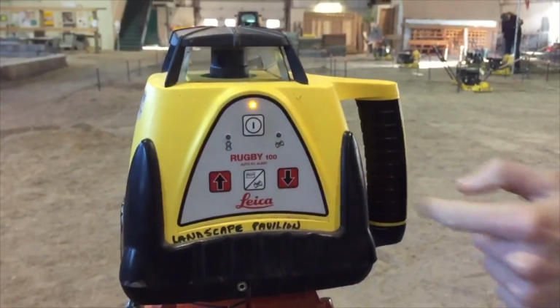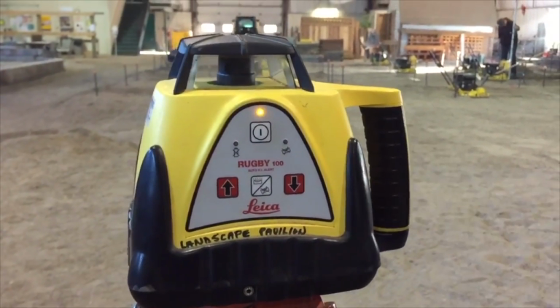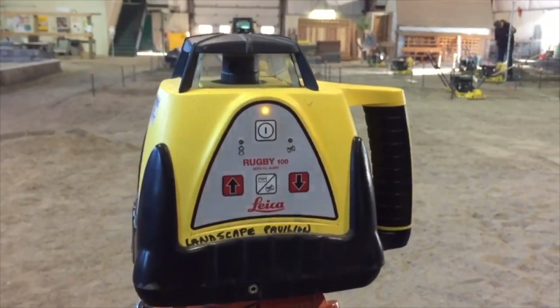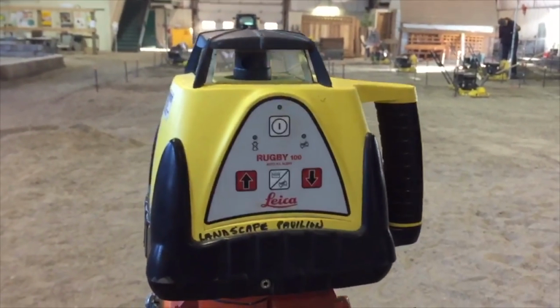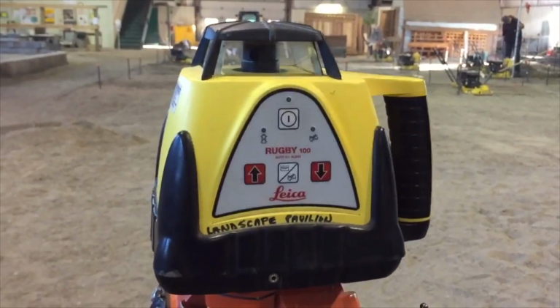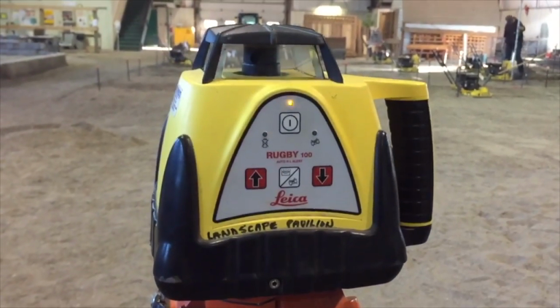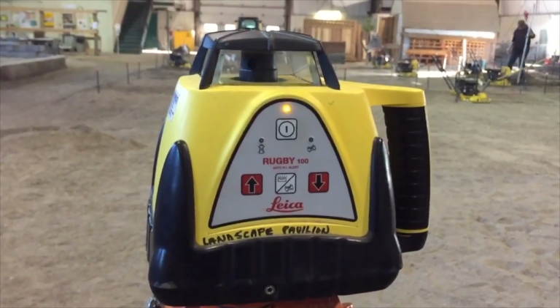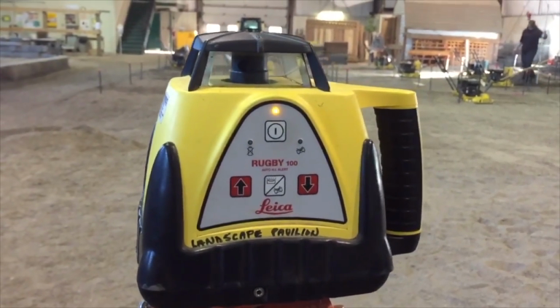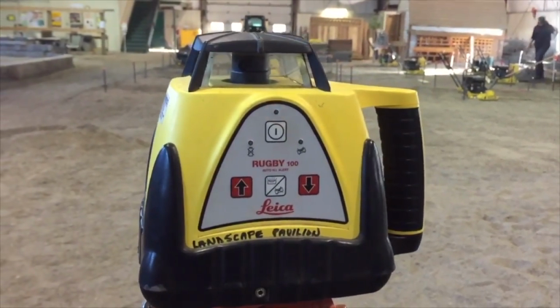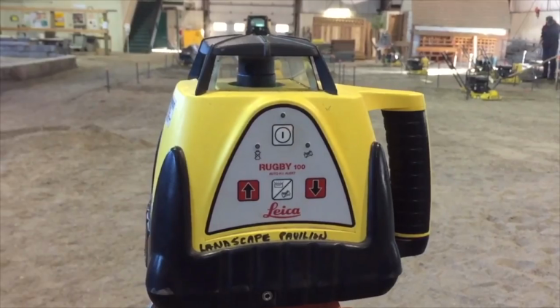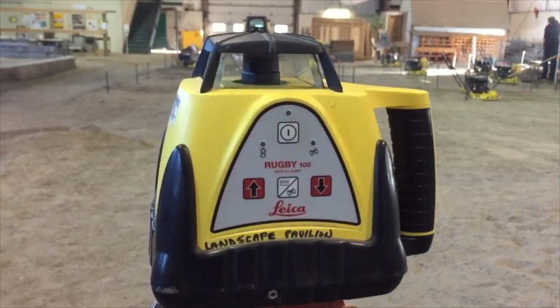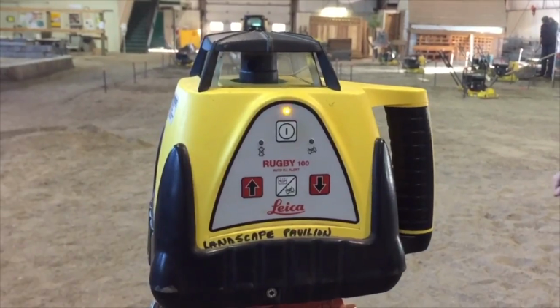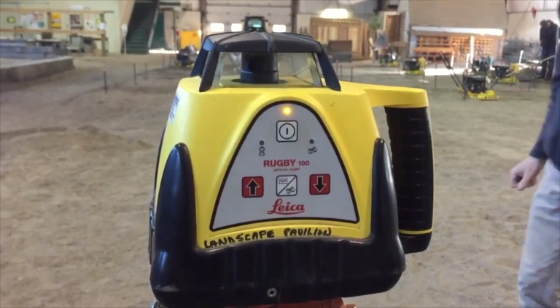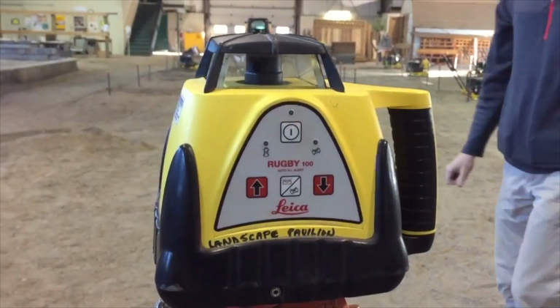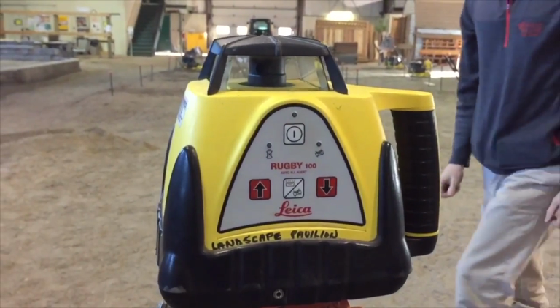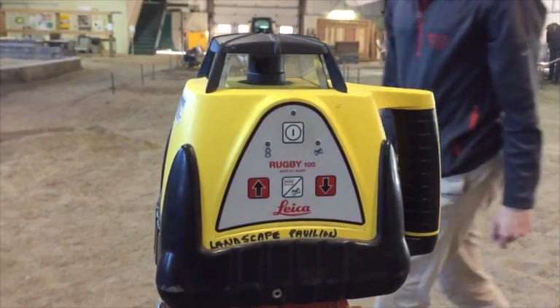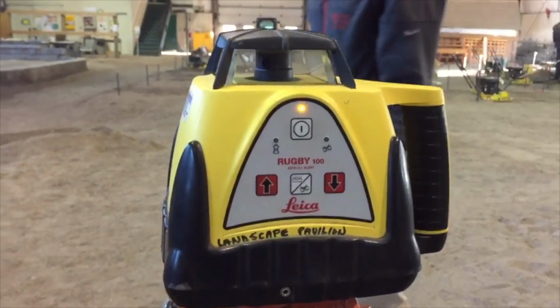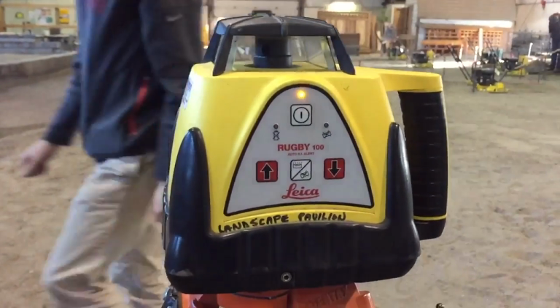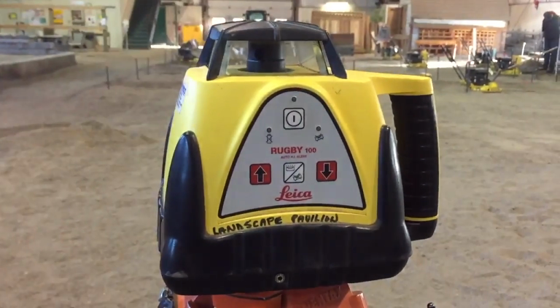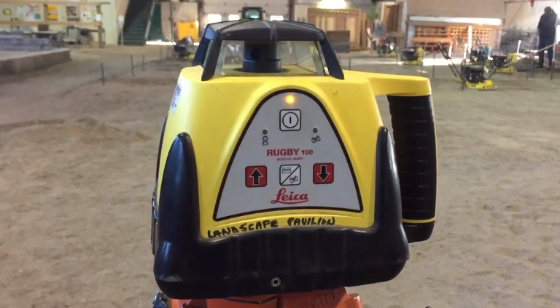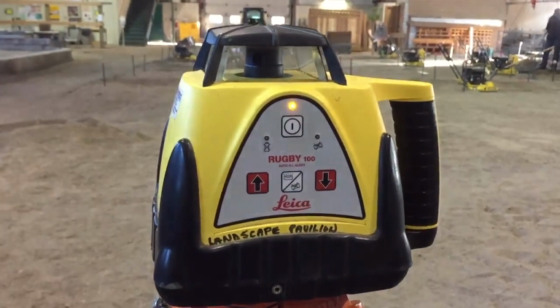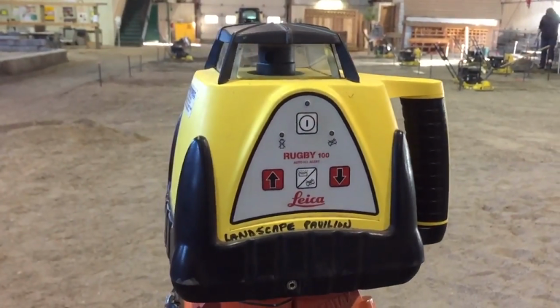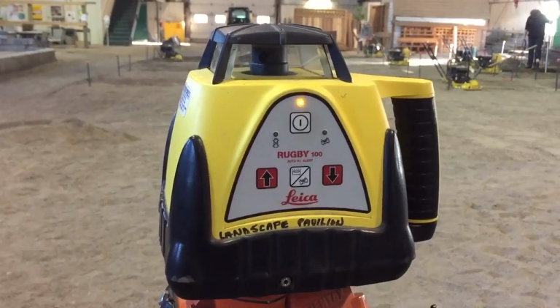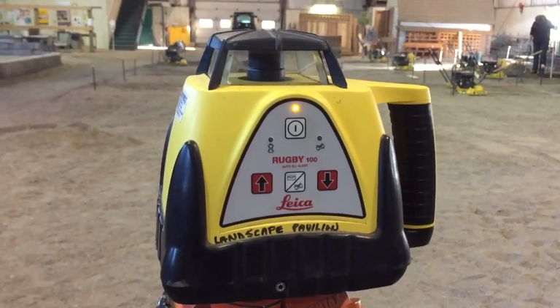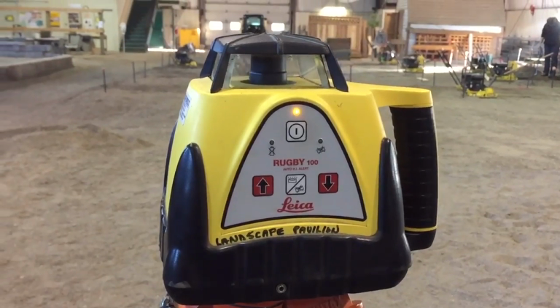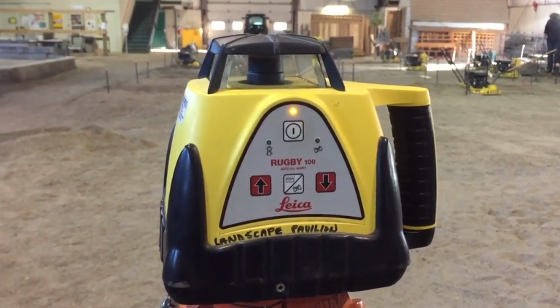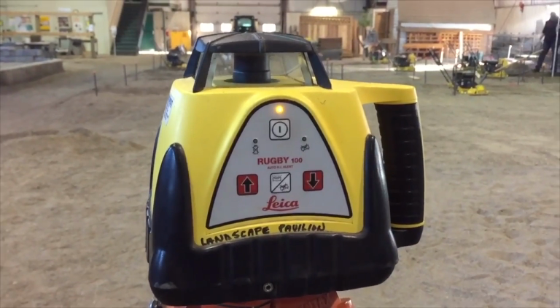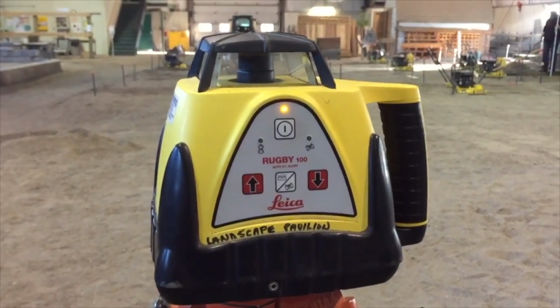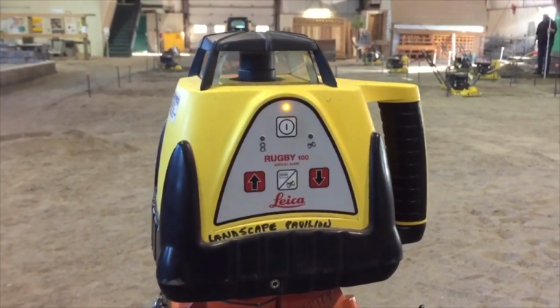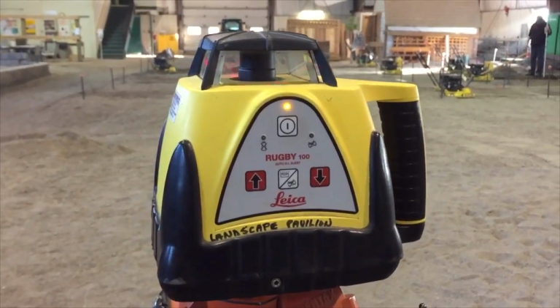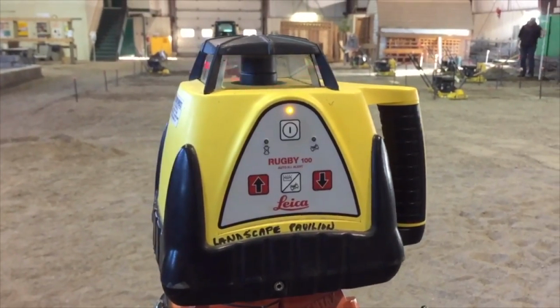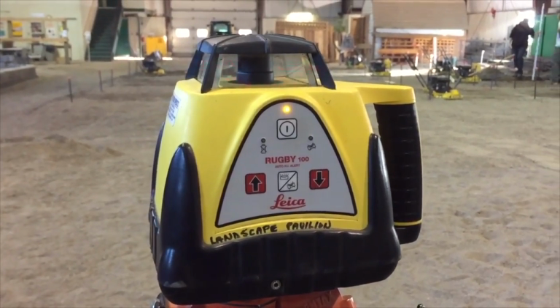Once attached, turn the laser level on and allow it to self-level. This takes a moment, and when it is level it will begin rotating, allowing it to be detected from all areas of the room.